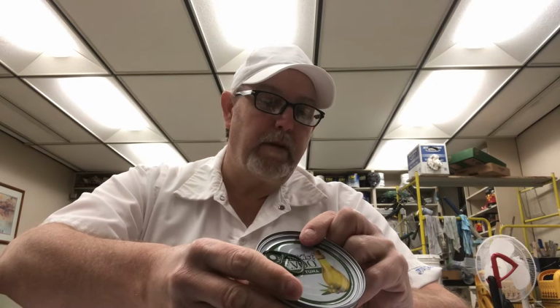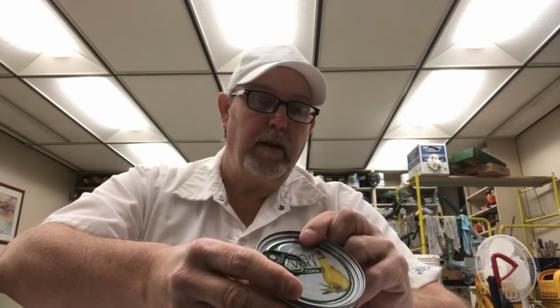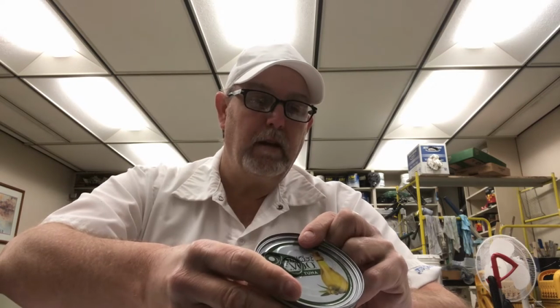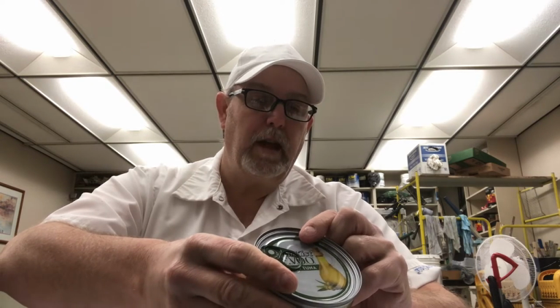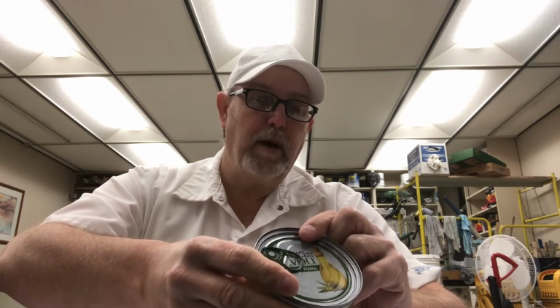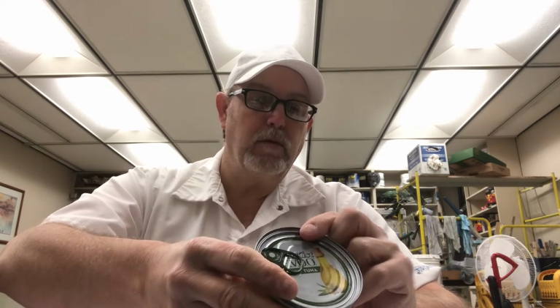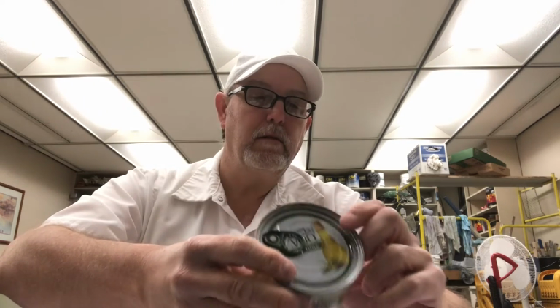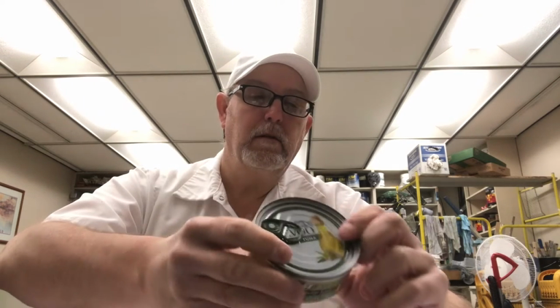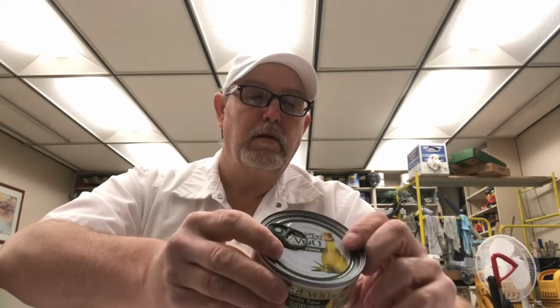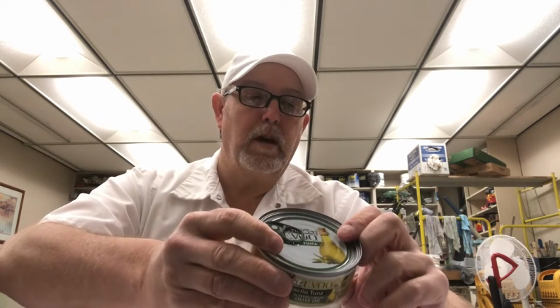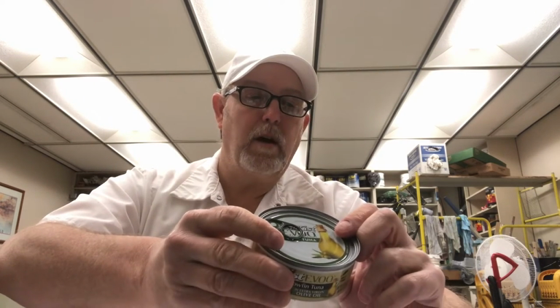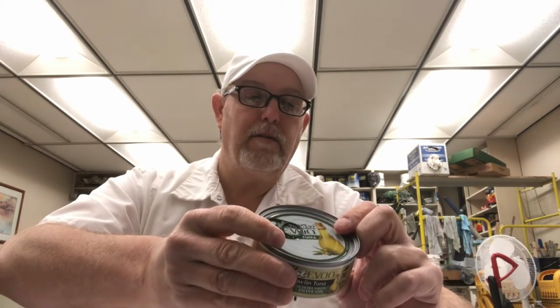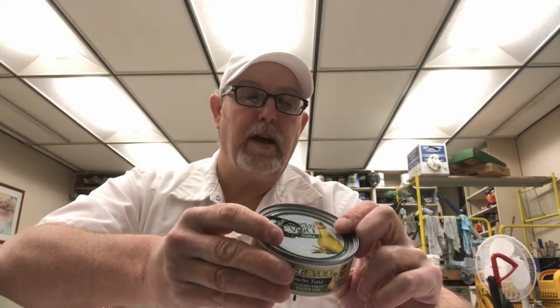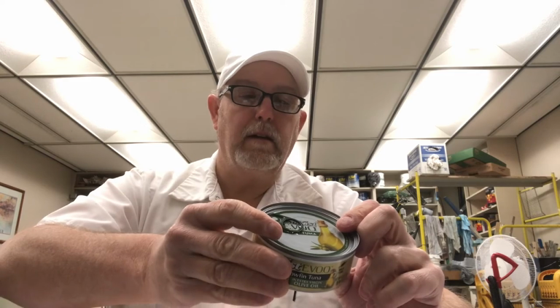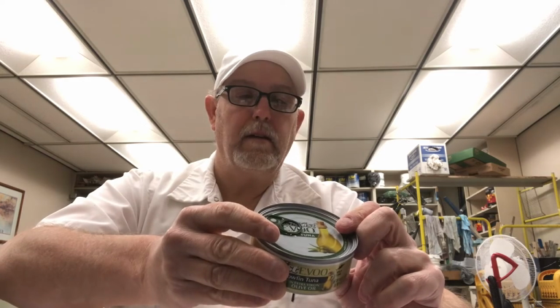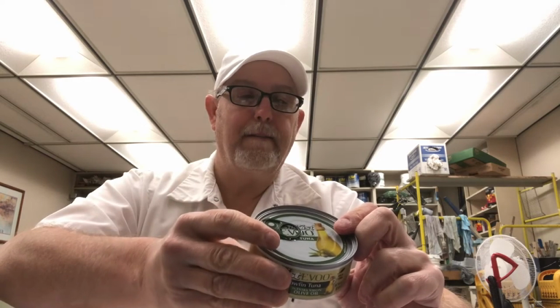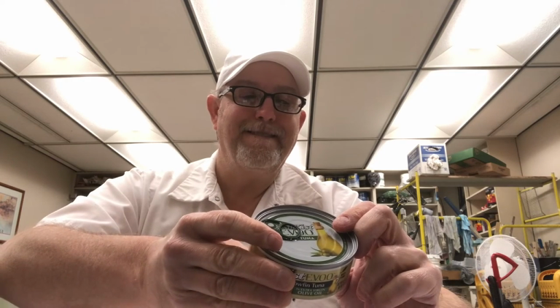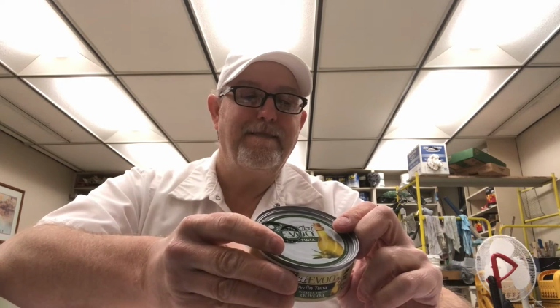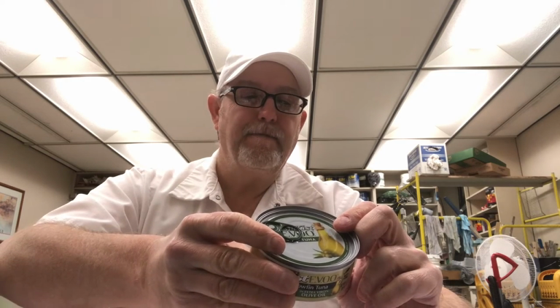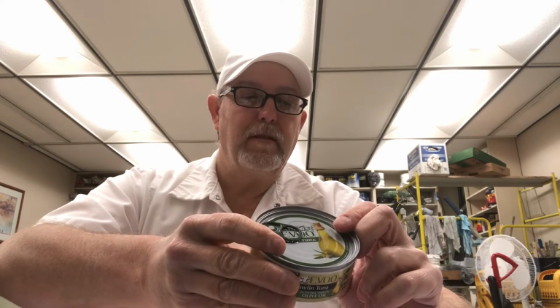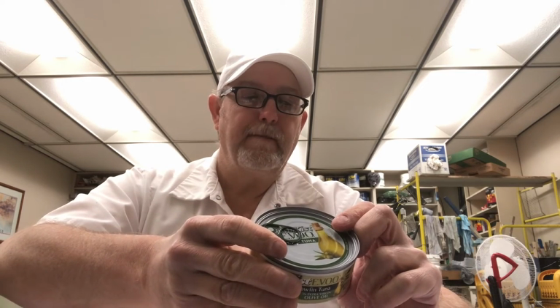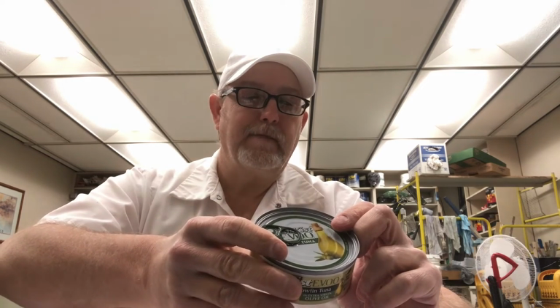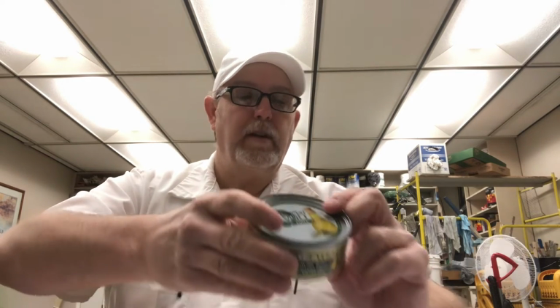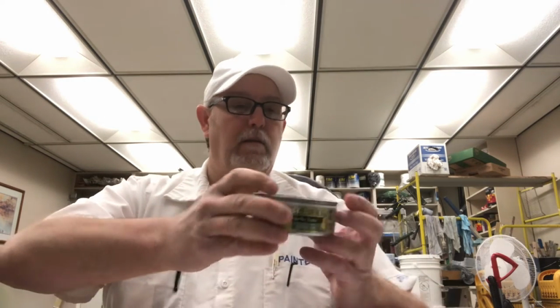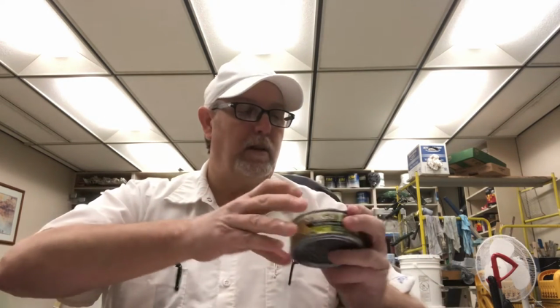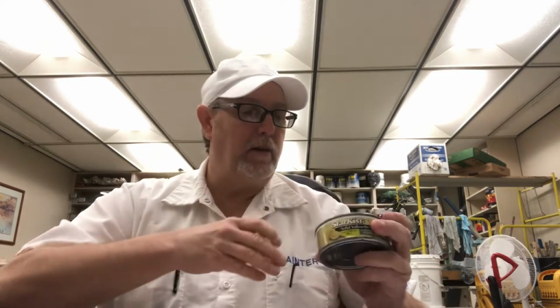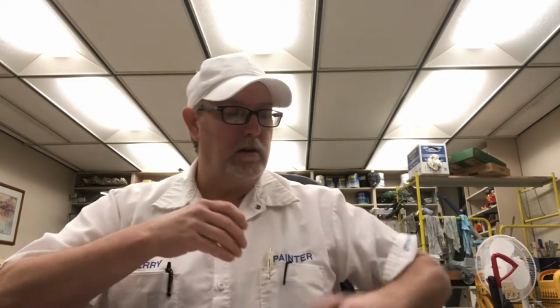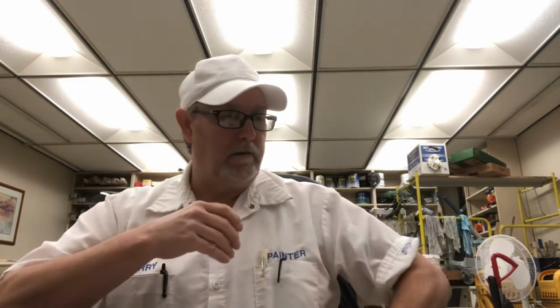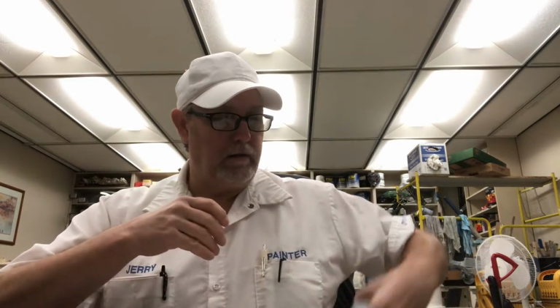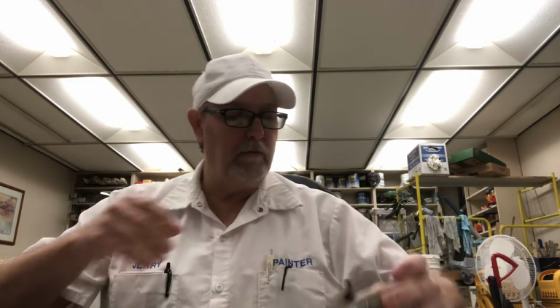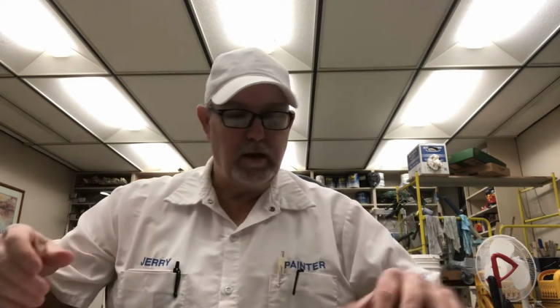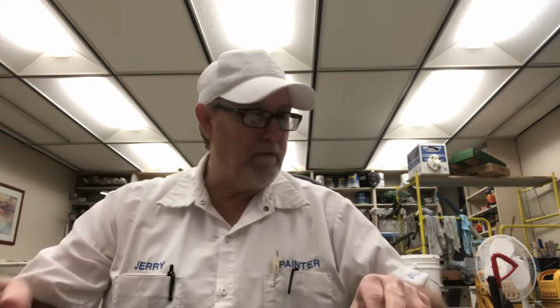Product may contain bones, so you've got to watch out for that. I'll read a little bit of the ingredients here in a minute.